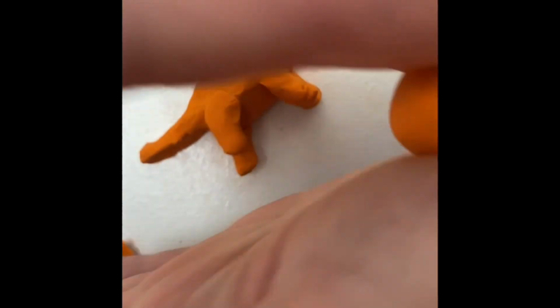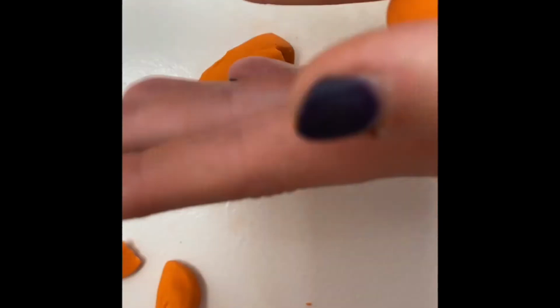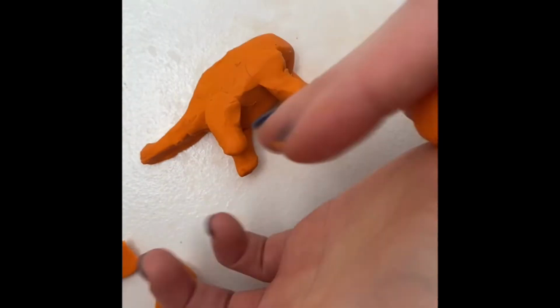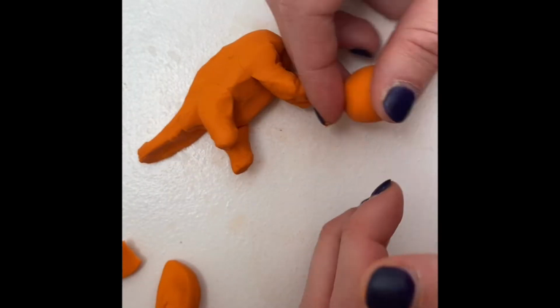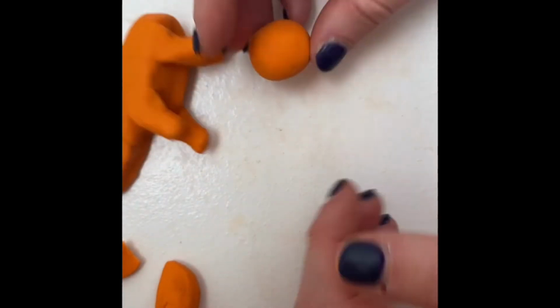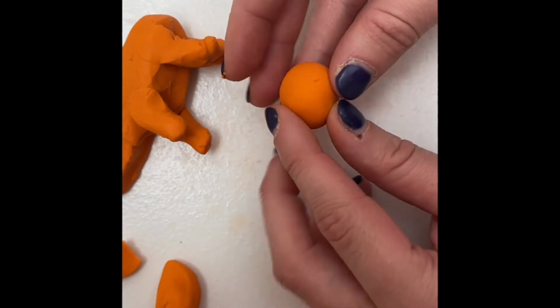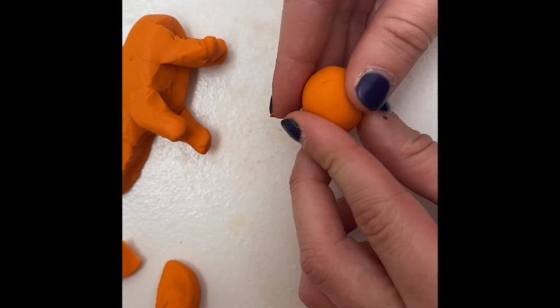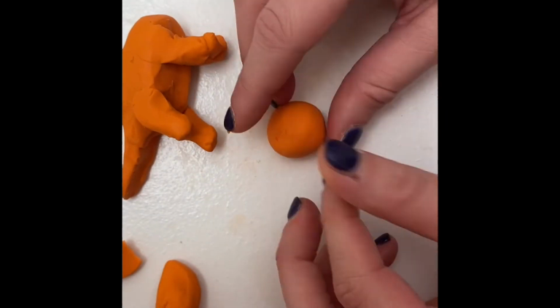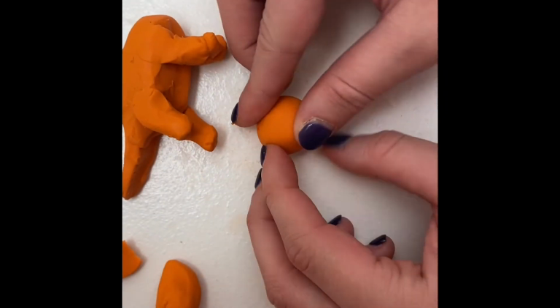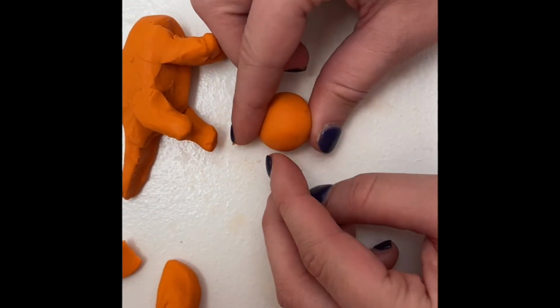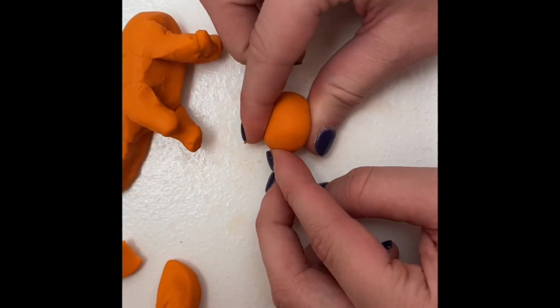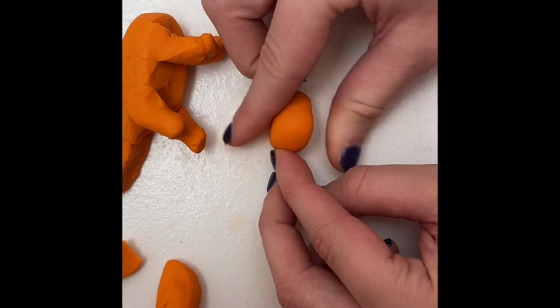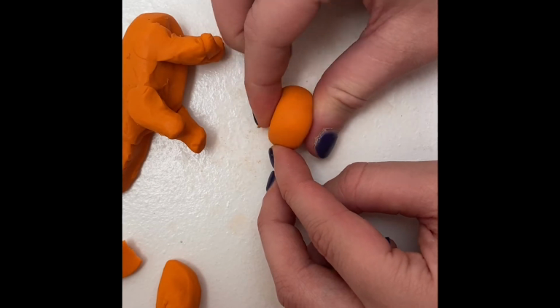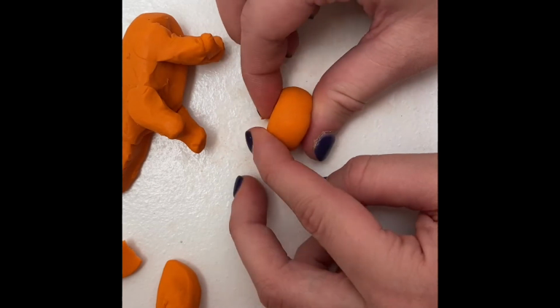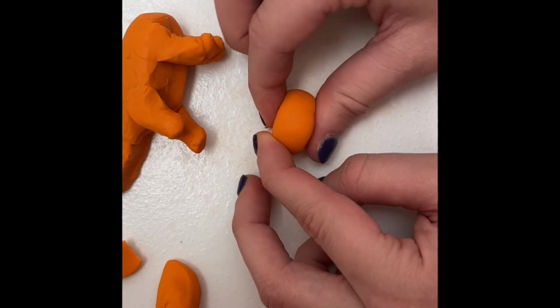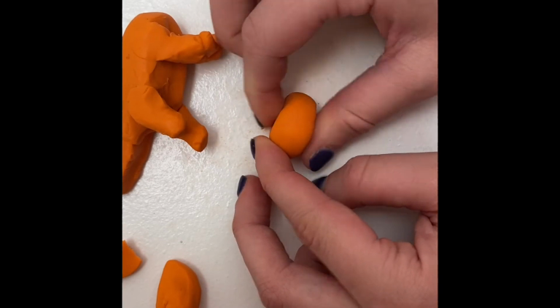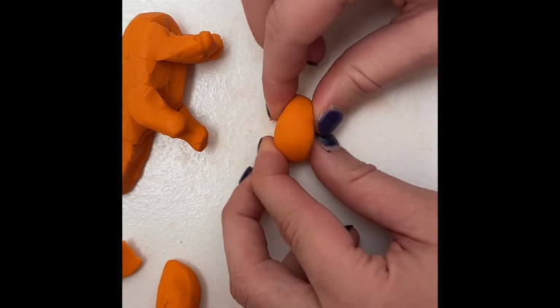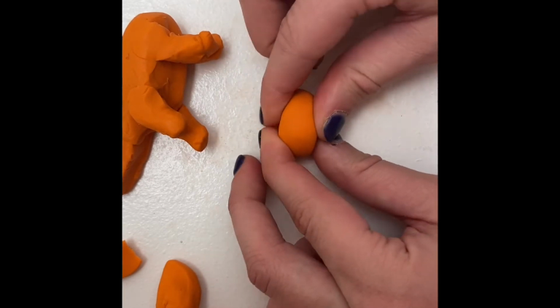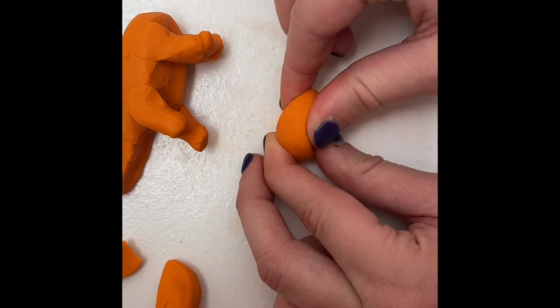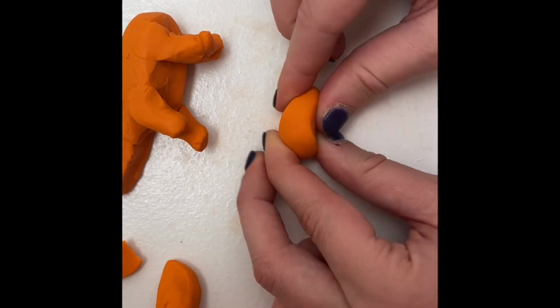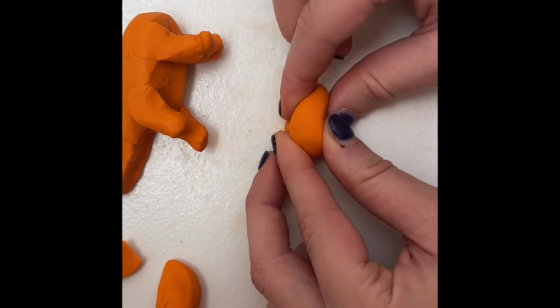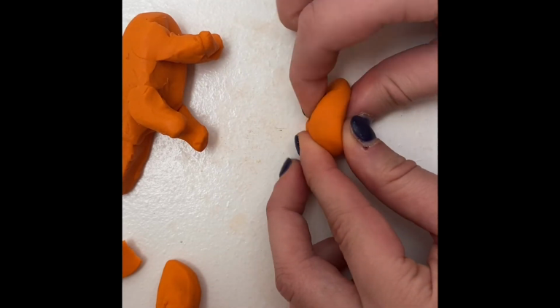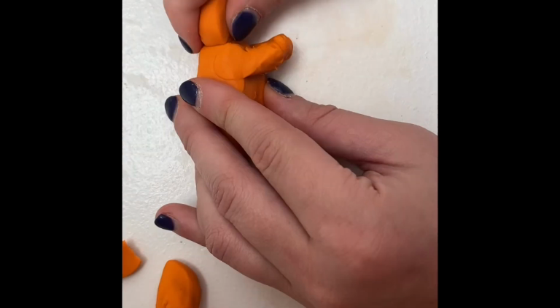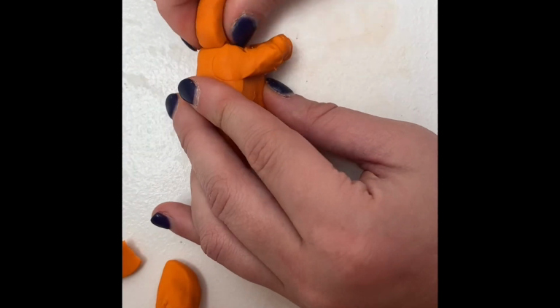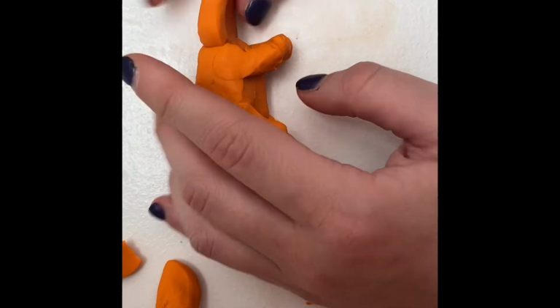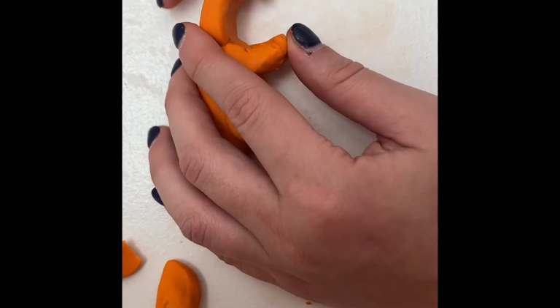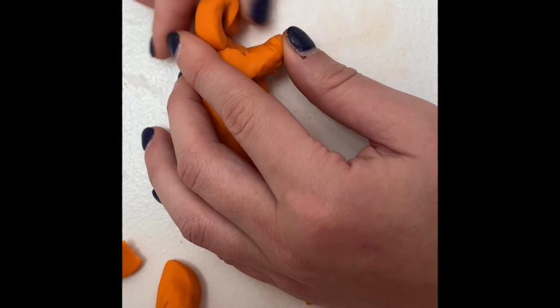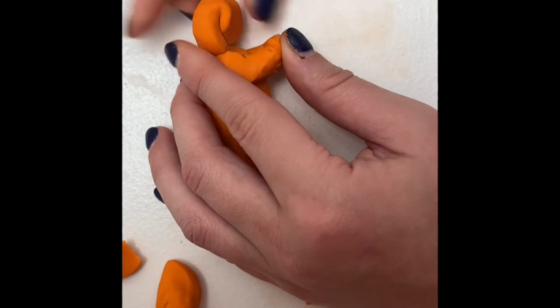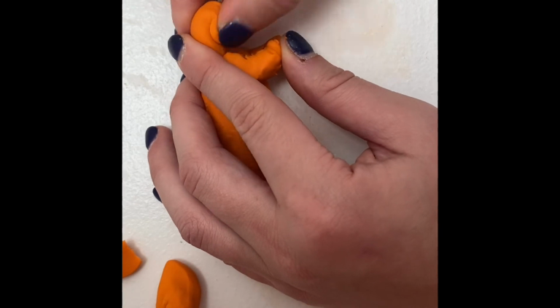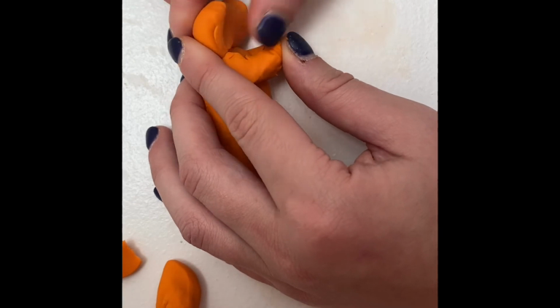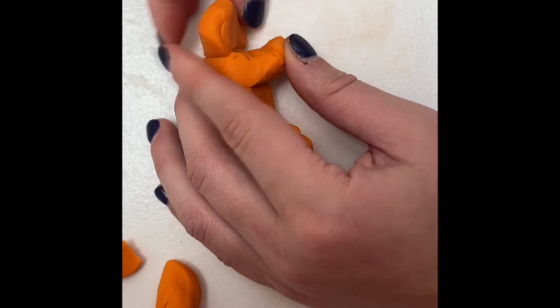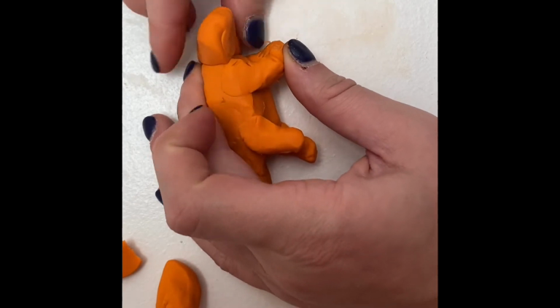For the head of the dinosaur, take another piece of clay and roll it into a ball. Pinch and curve the clay the same way as before. Now you can stick it at the front of the dinosaur and smooth it out.